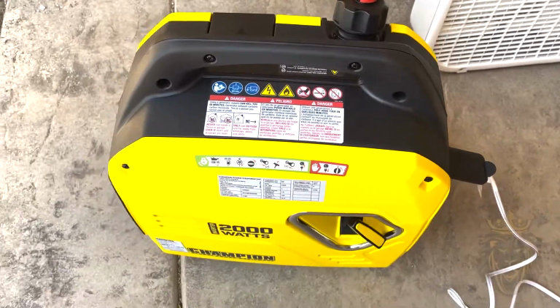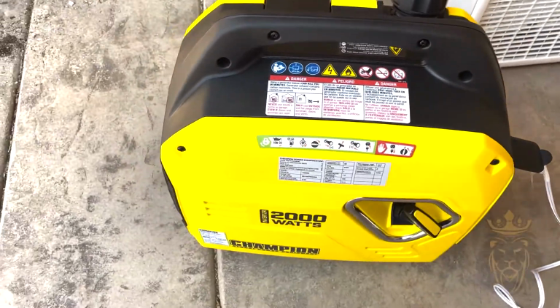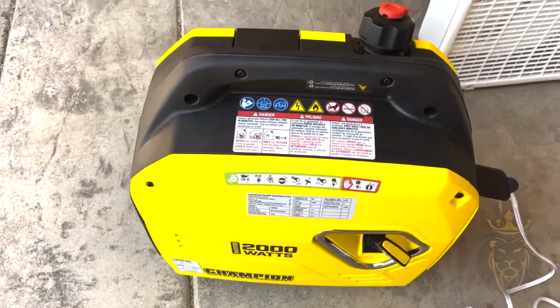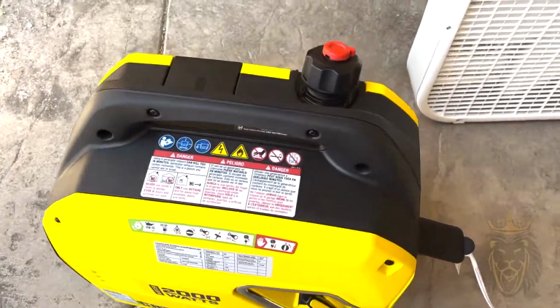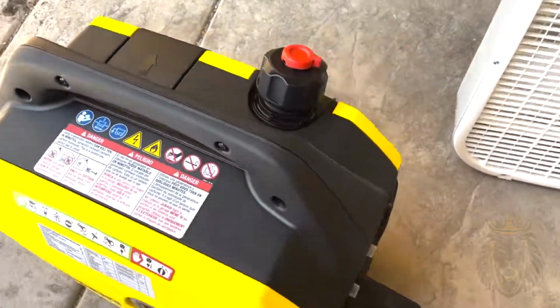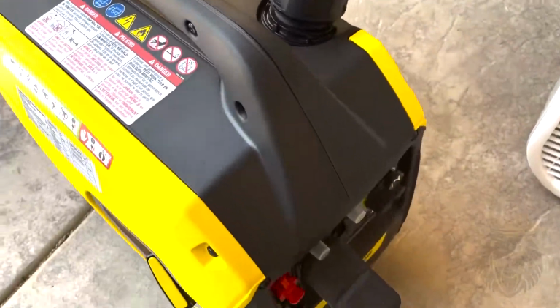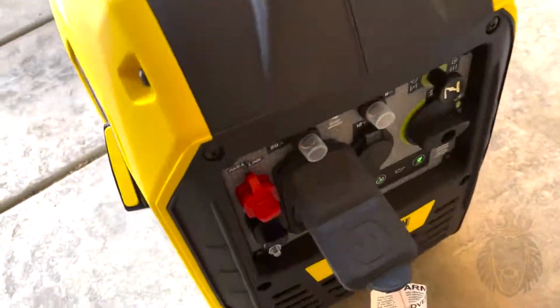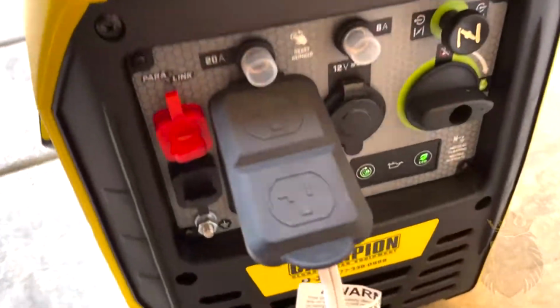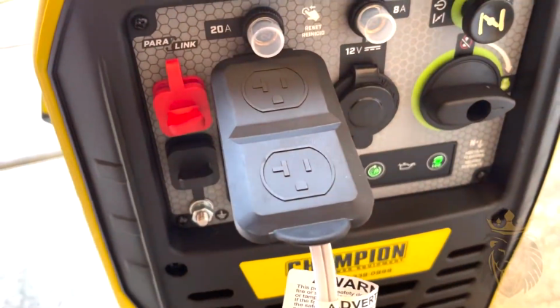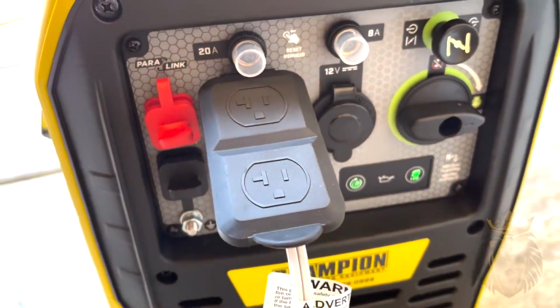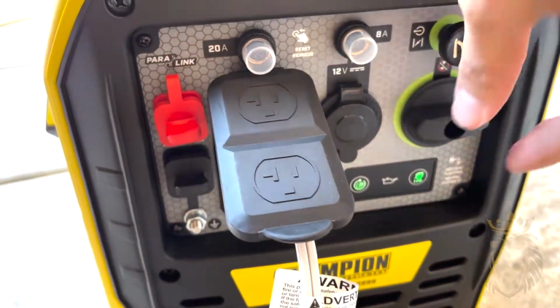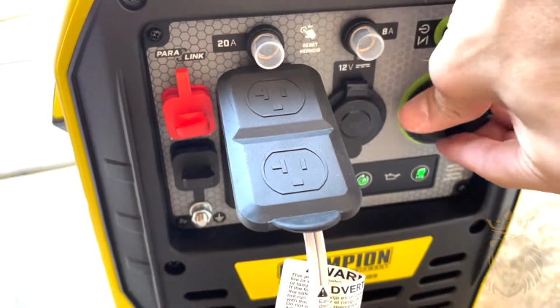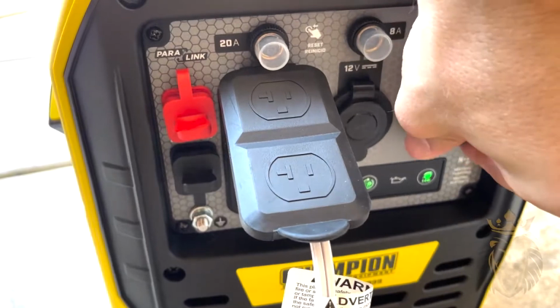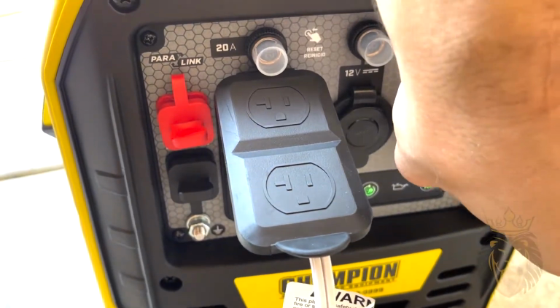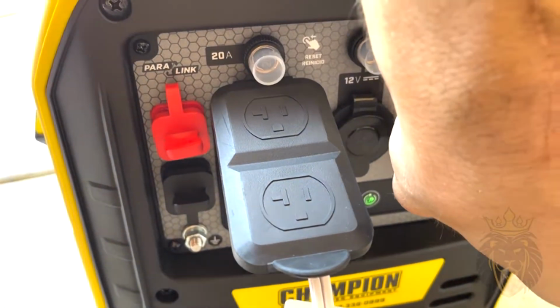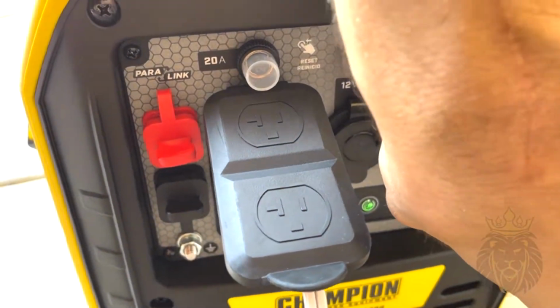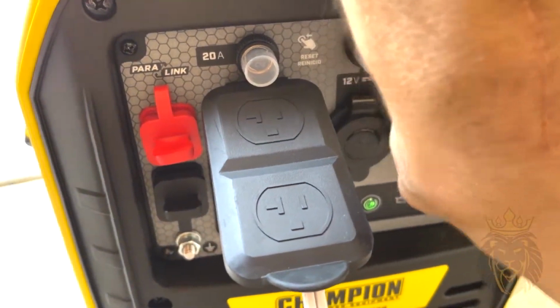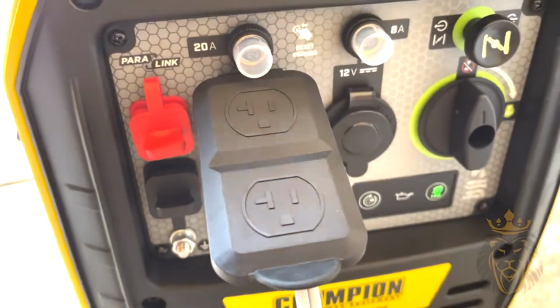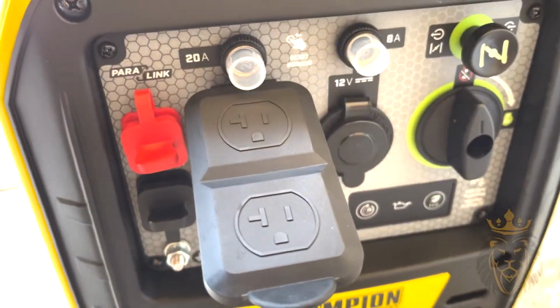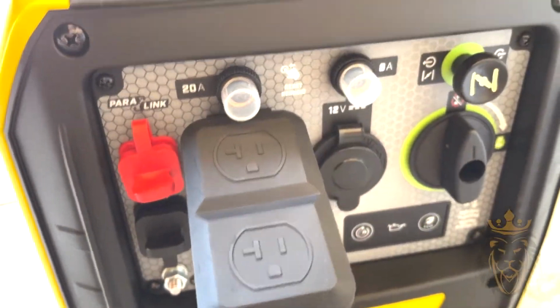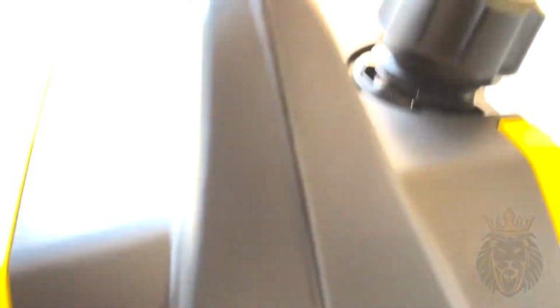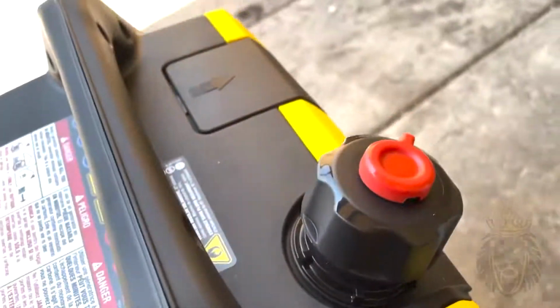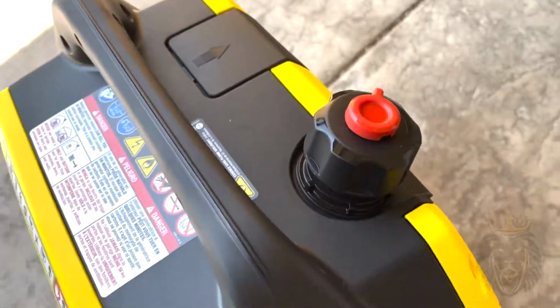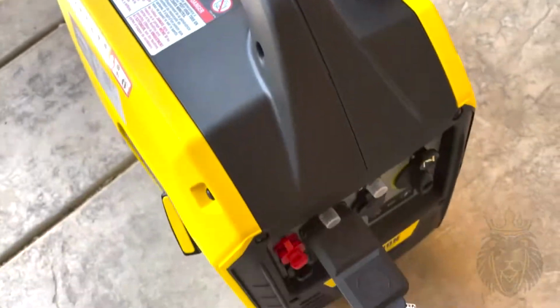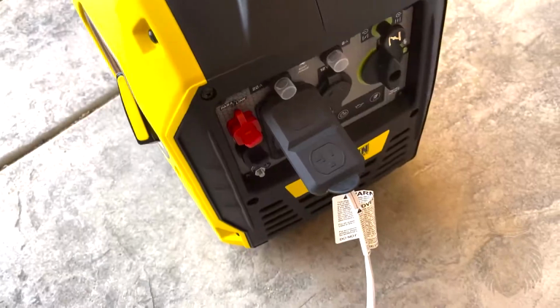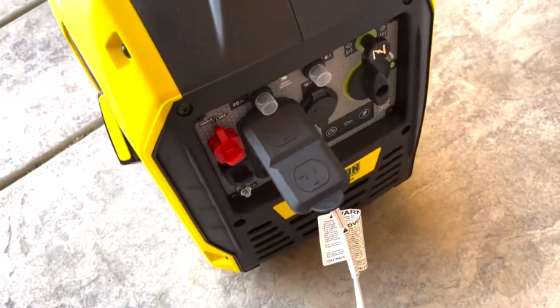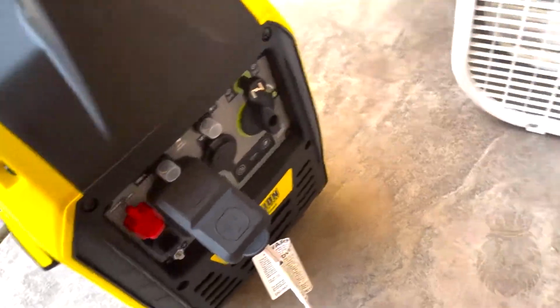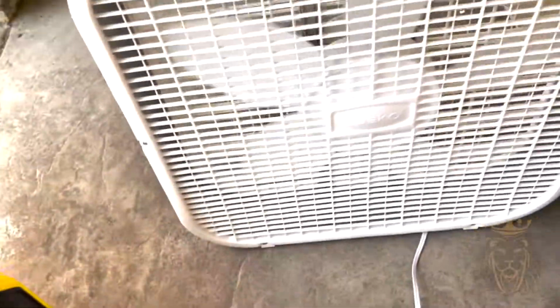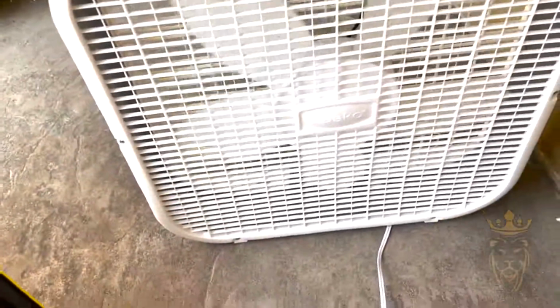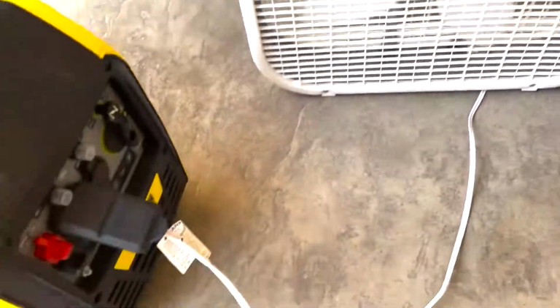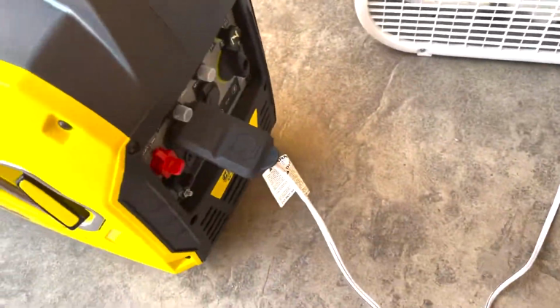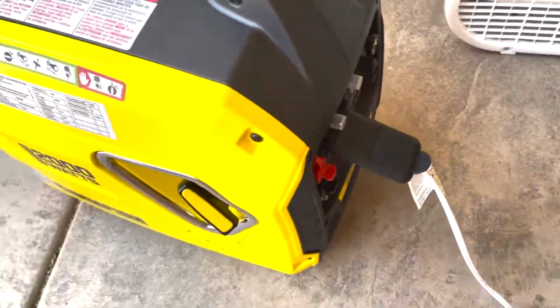Overall, a very good generator — I really like this one. It's easy to use, and to turn it off you simply turn that knob and it just shuts off. Definitely check this one out, and I hope you guys have a wonderful day.